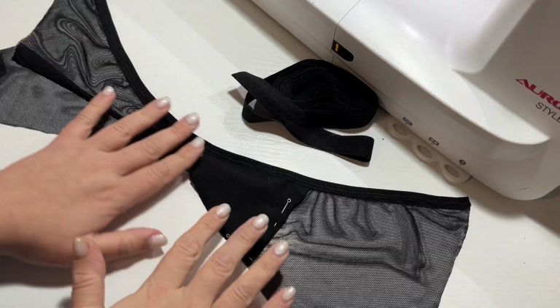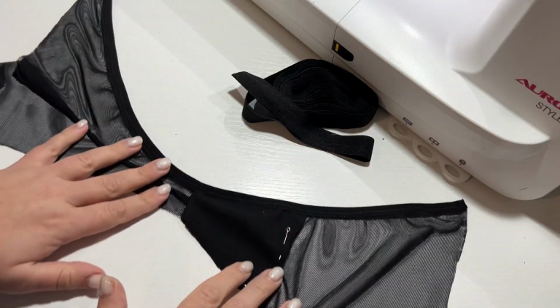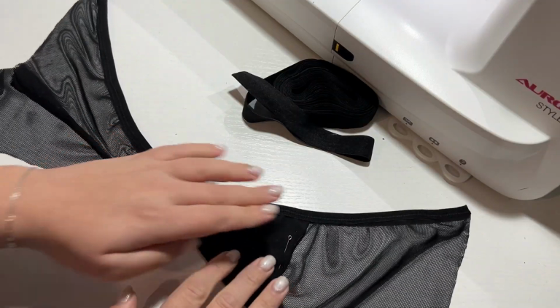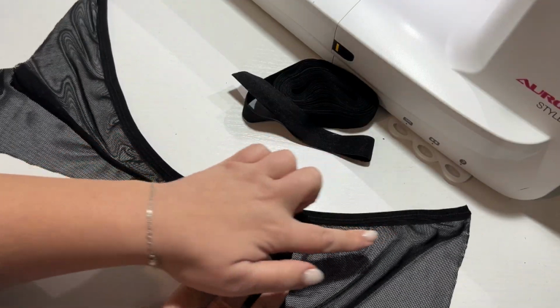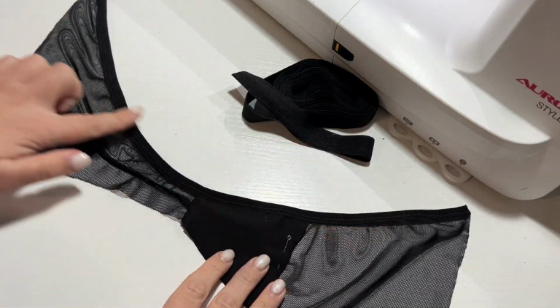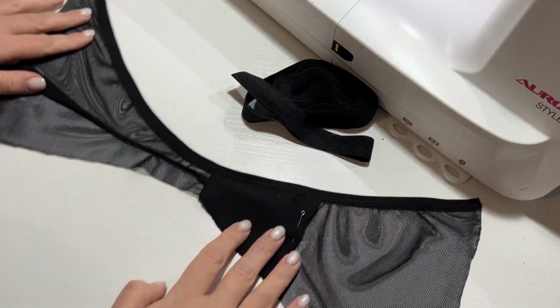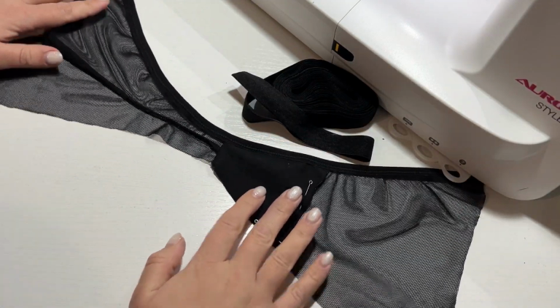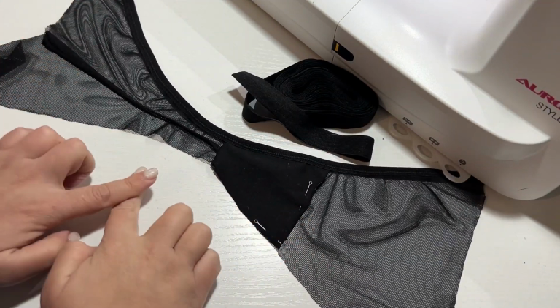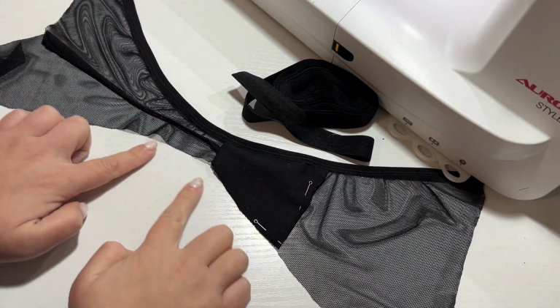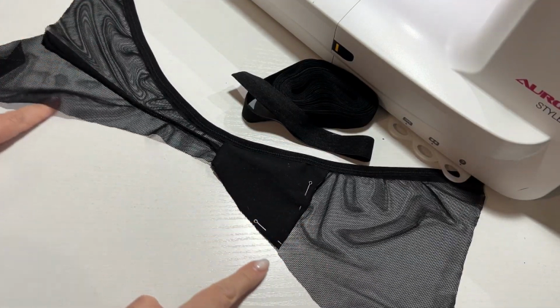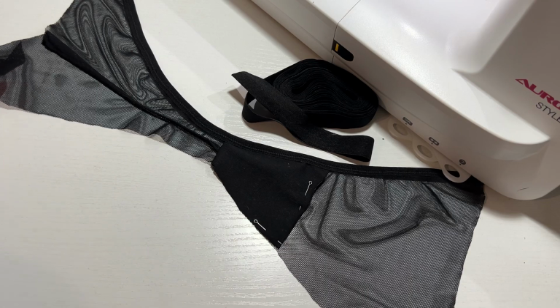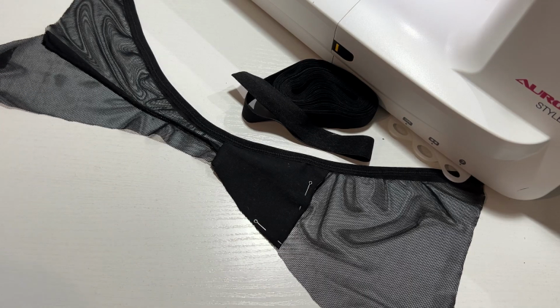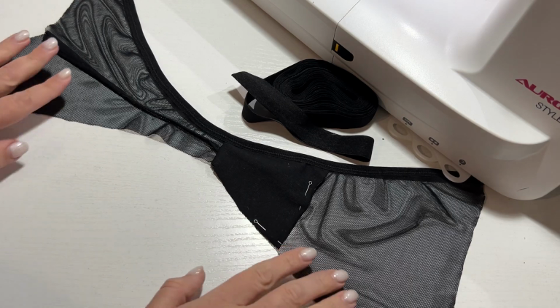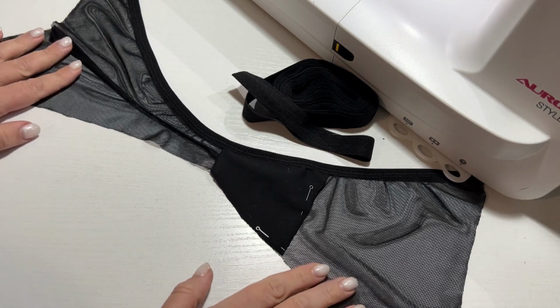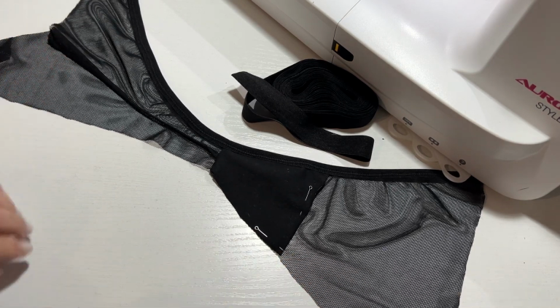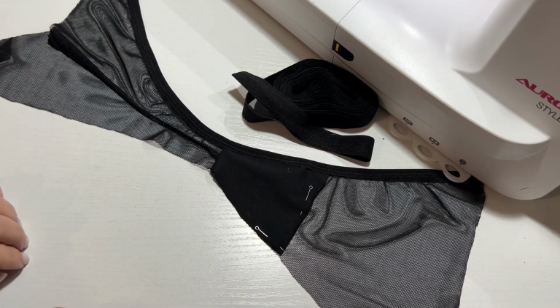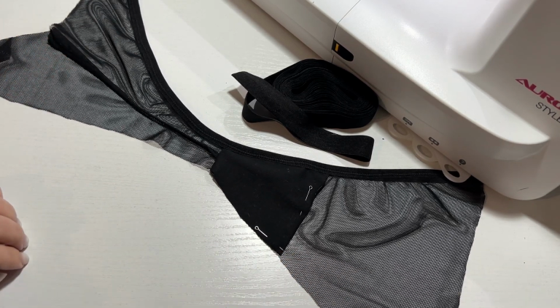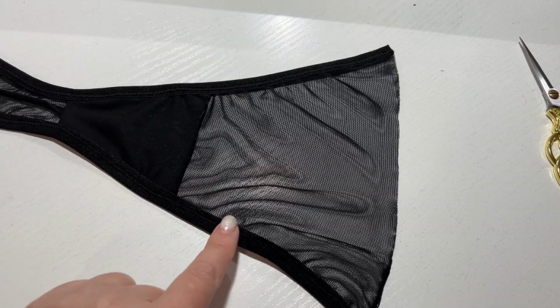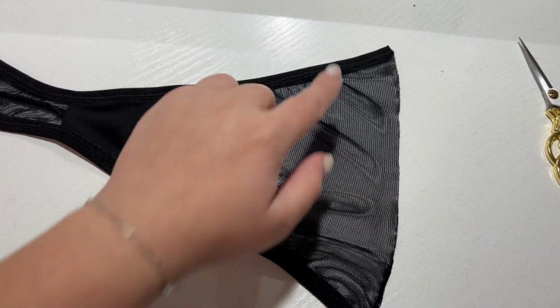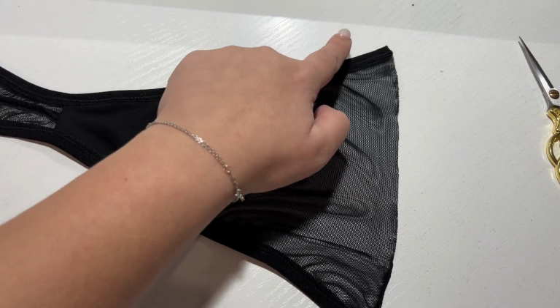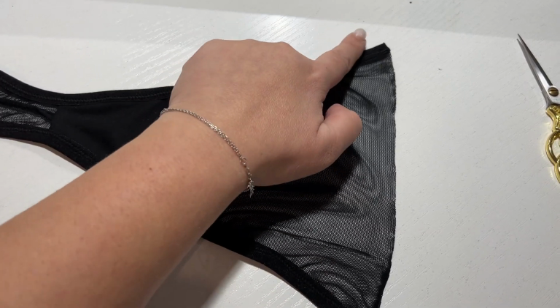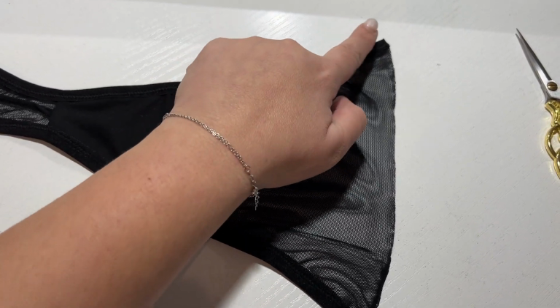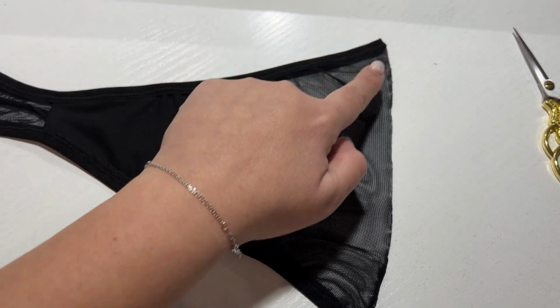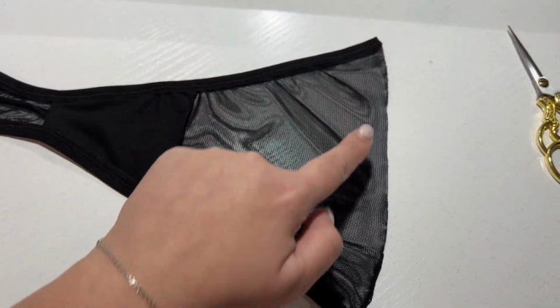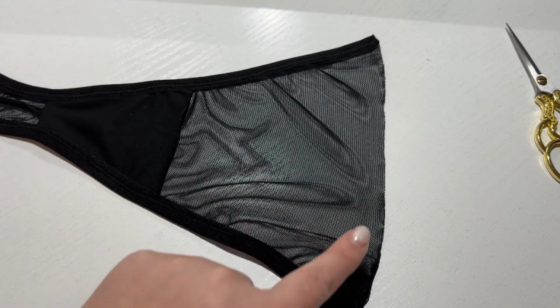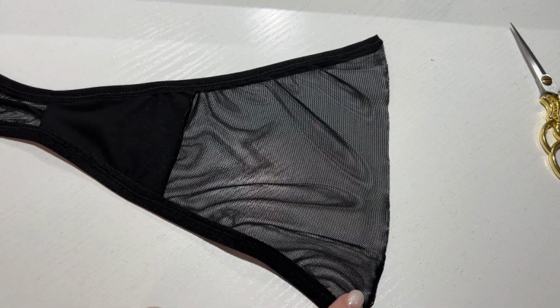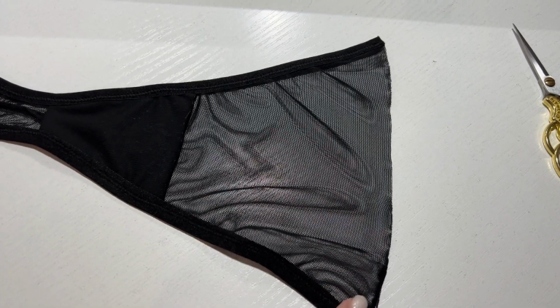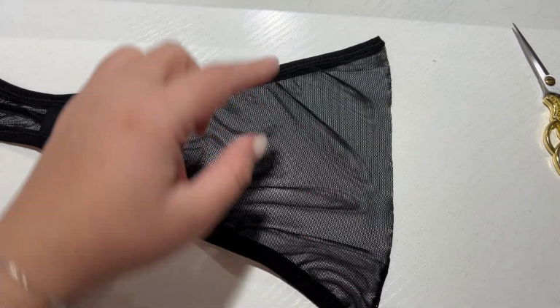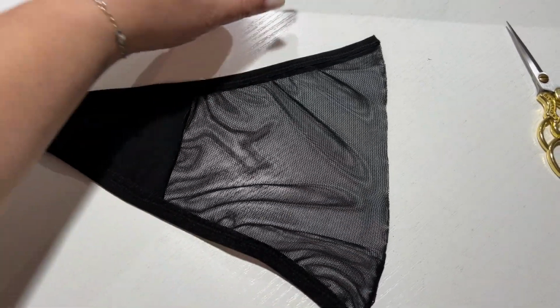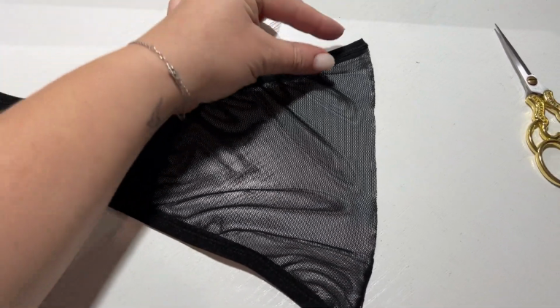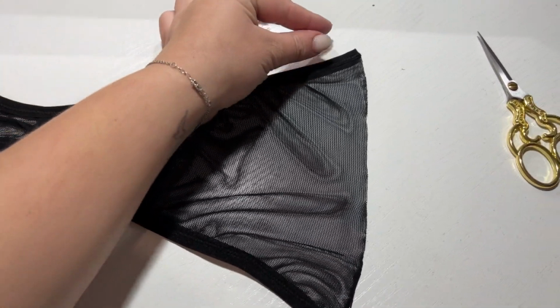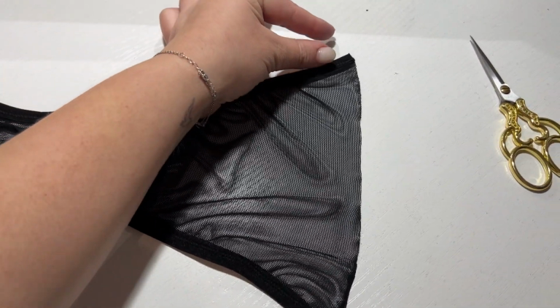One side cut is finished. In the same way we finish the second side cut. The upper cuts can also be finished with elastic band with festoons or elastic band.